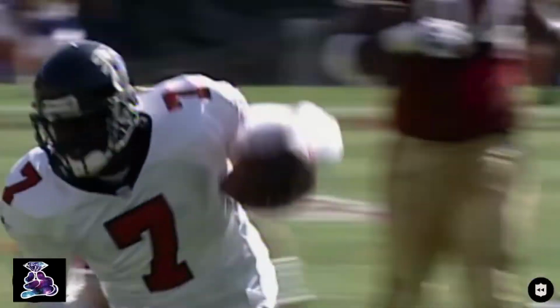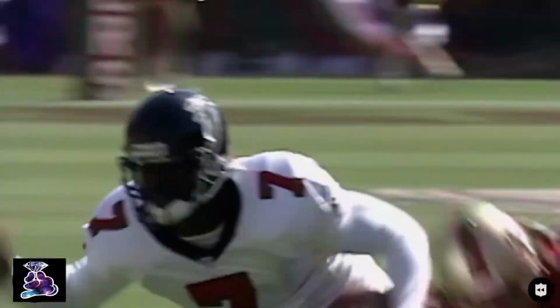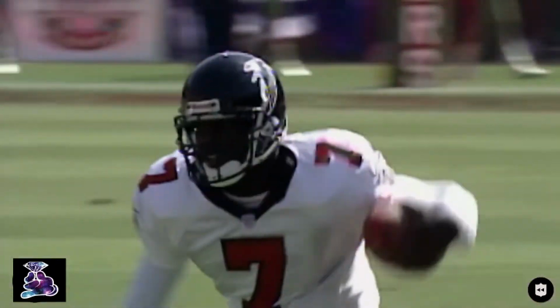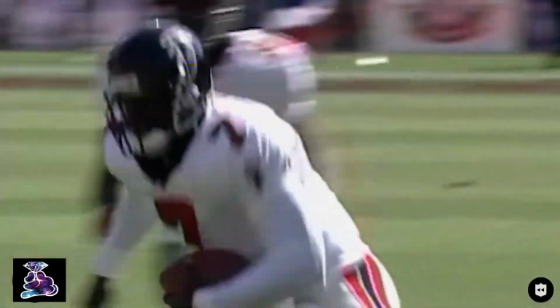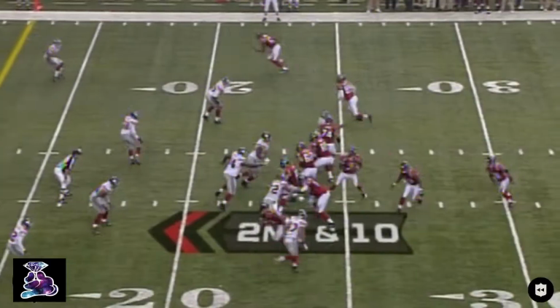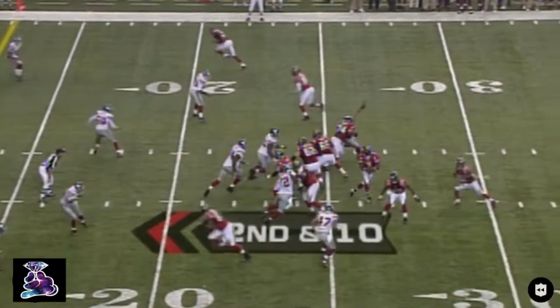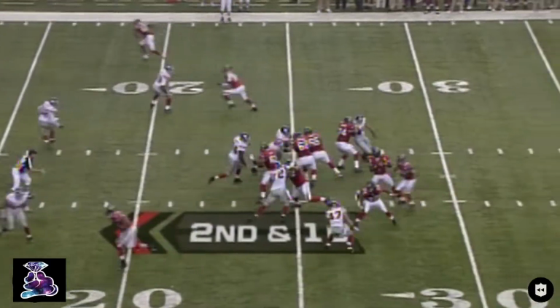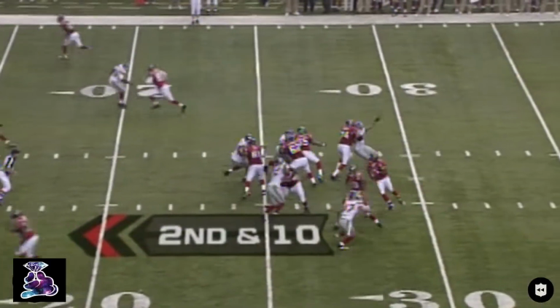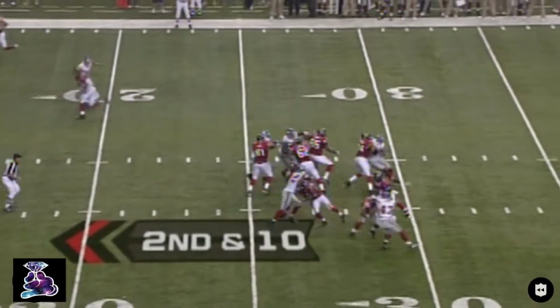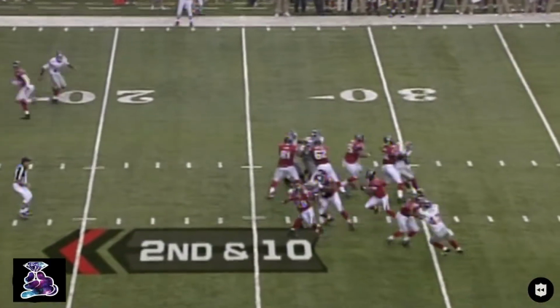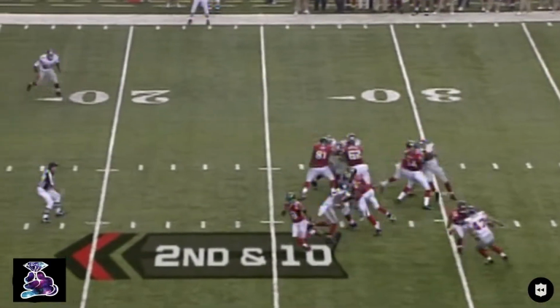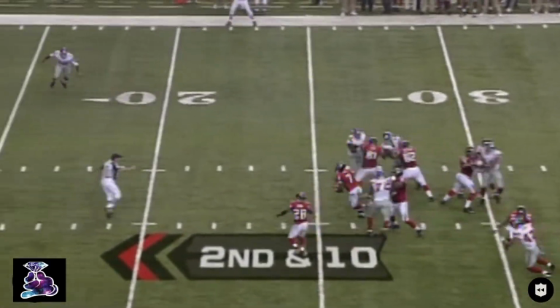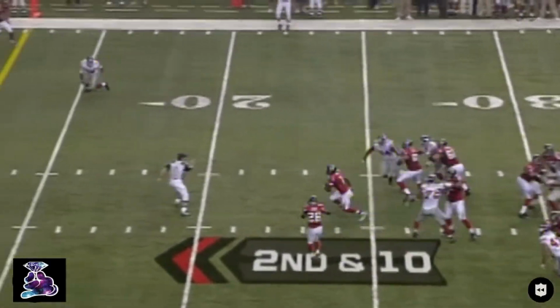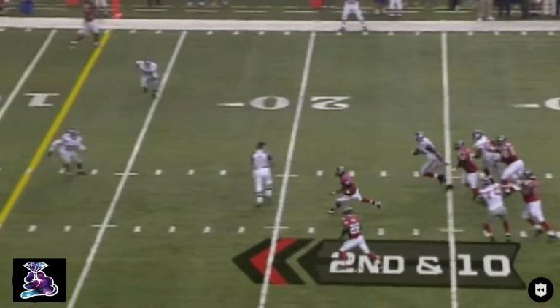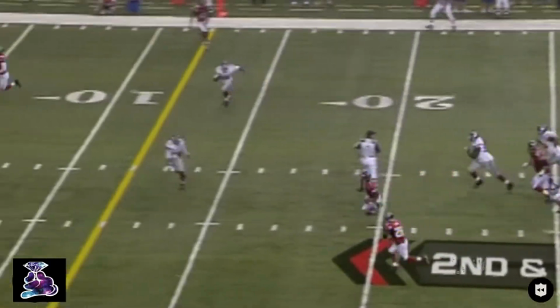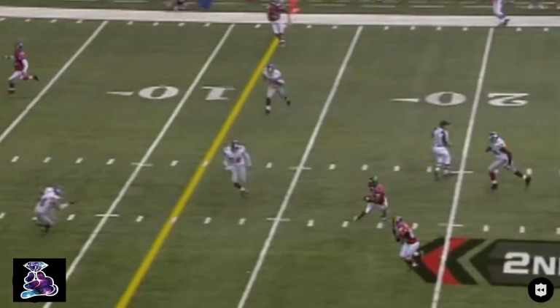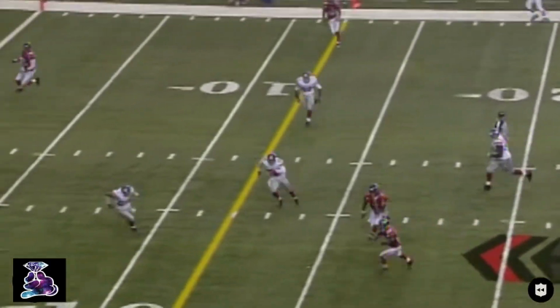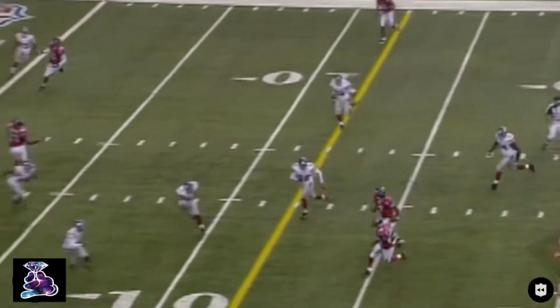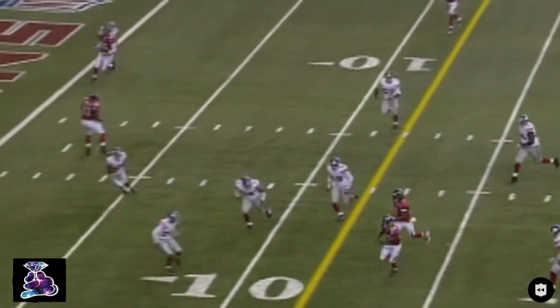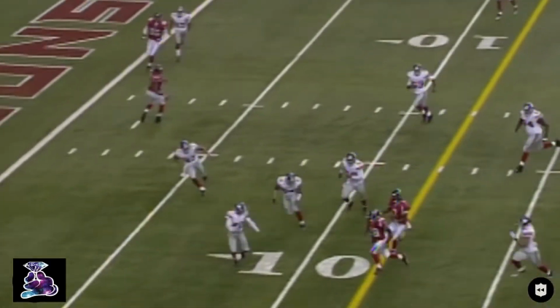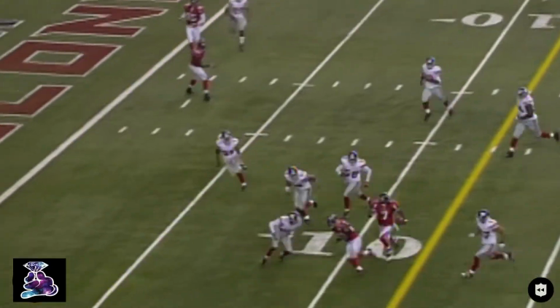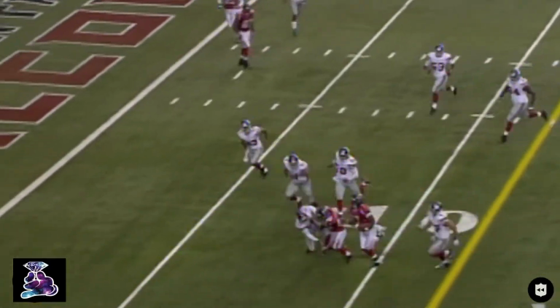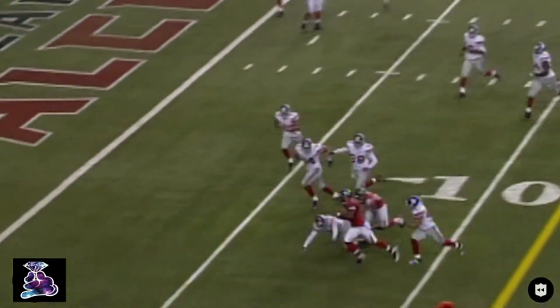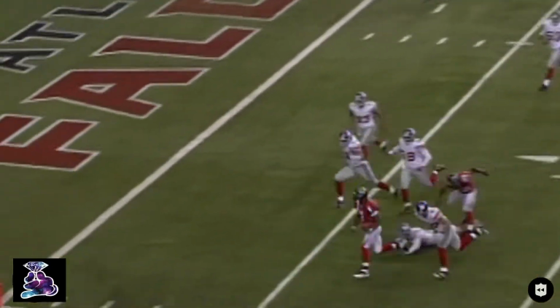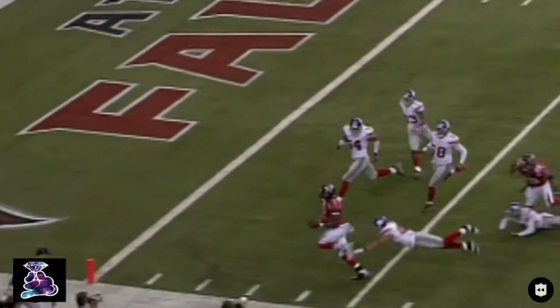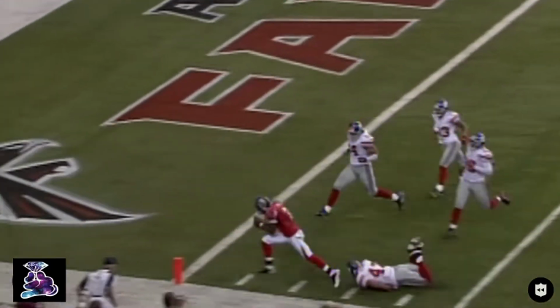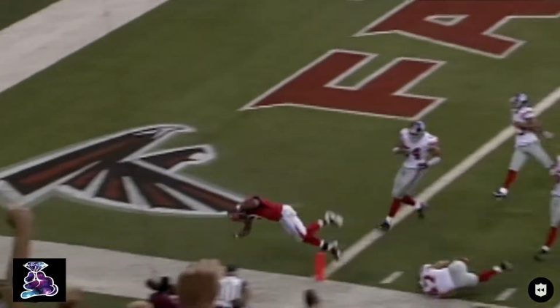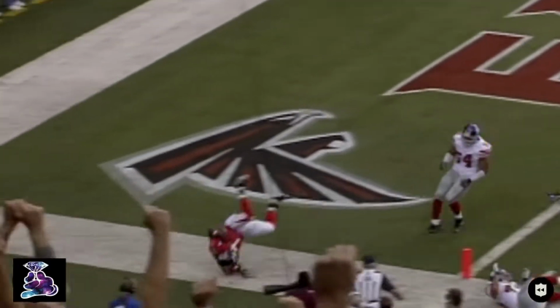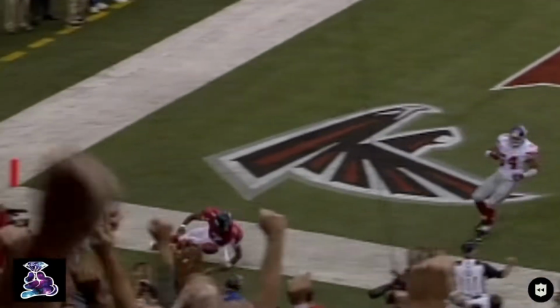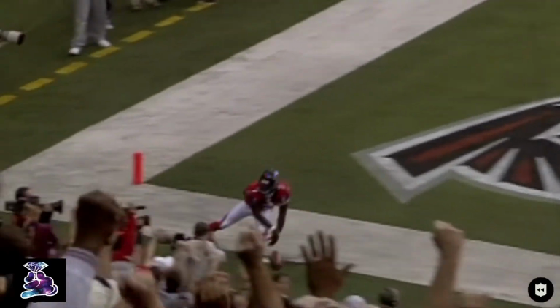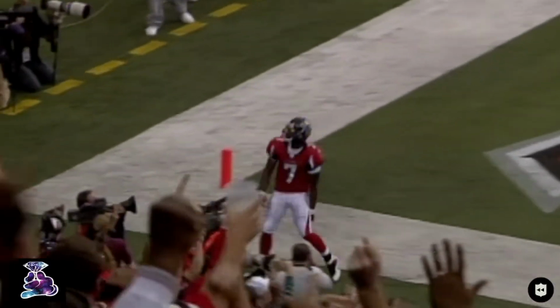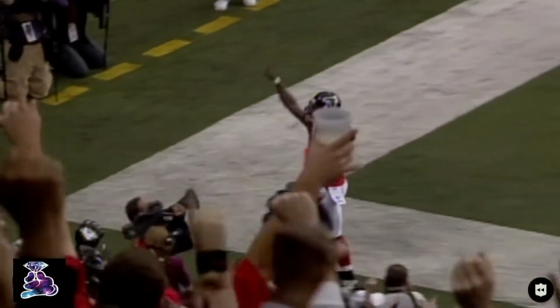And now you know what all the excitement is about — this guy can make something out of nothing. Vick steps out, enters the red zone, inside the 15, the 10, turns the corner, dives — Touchdown!